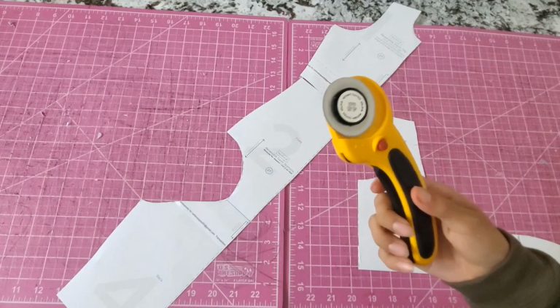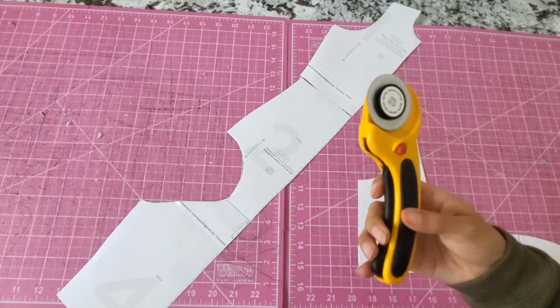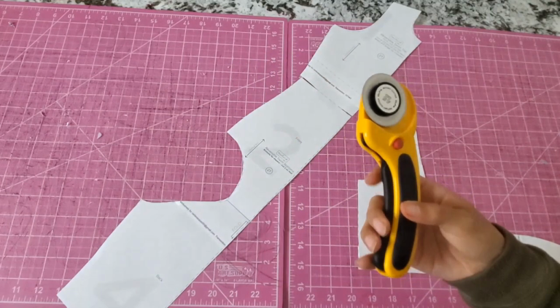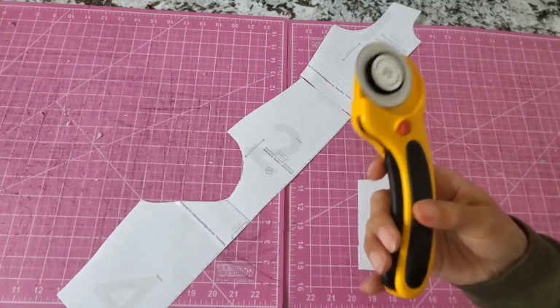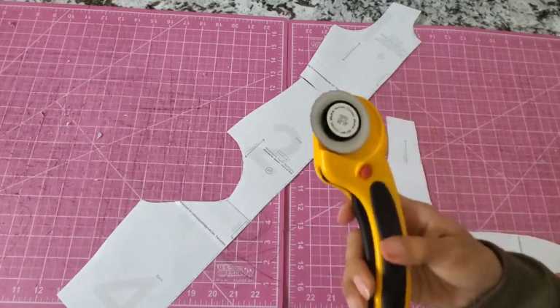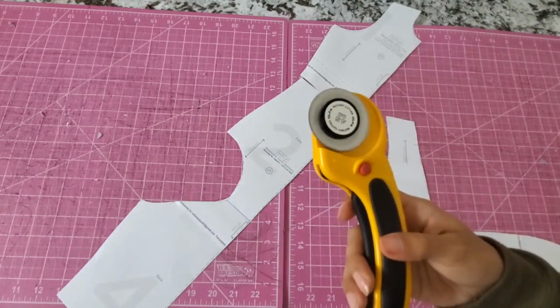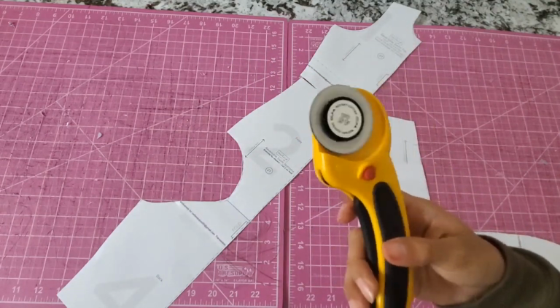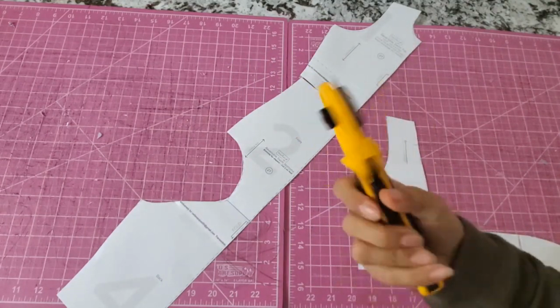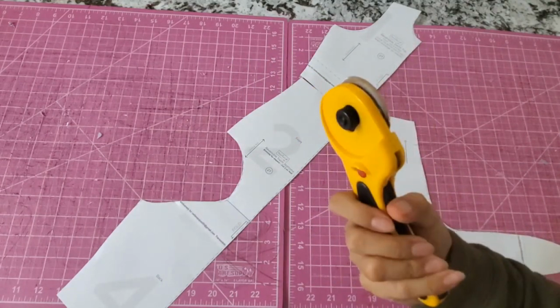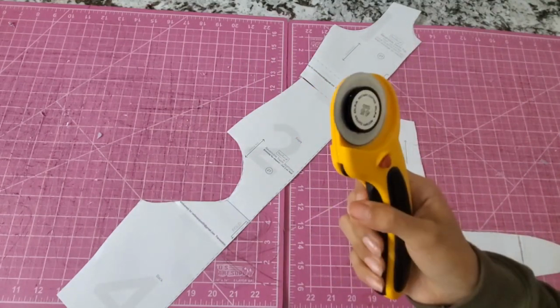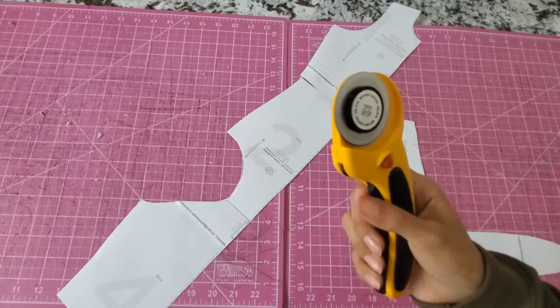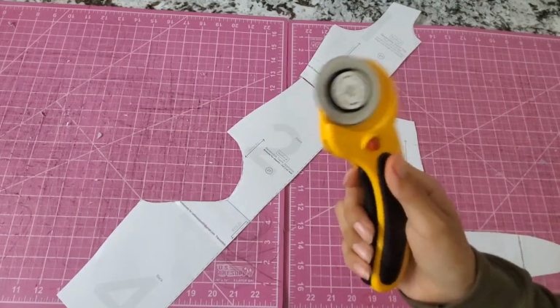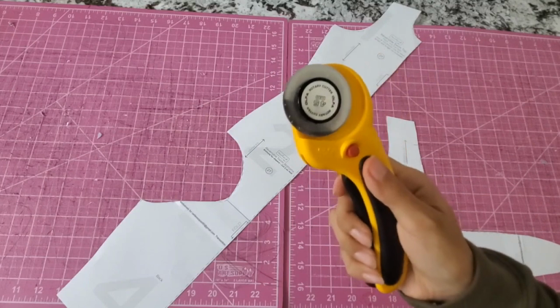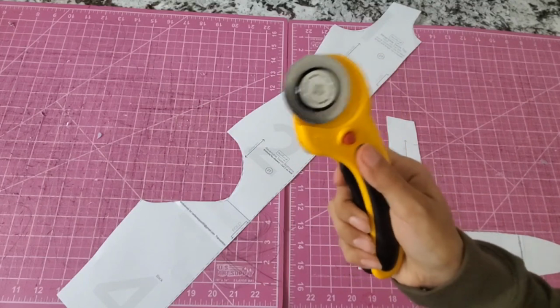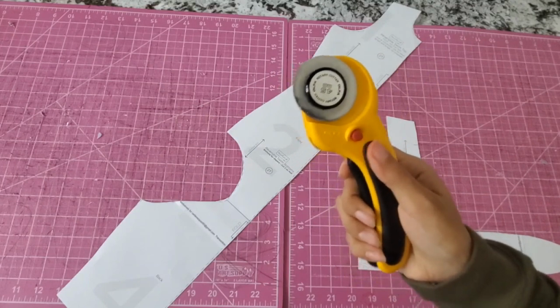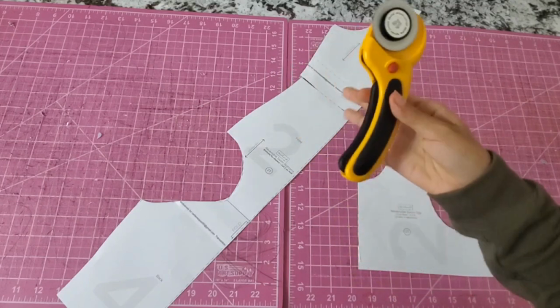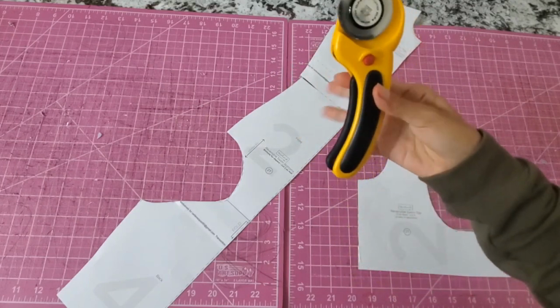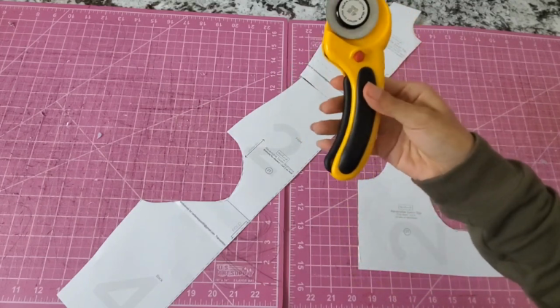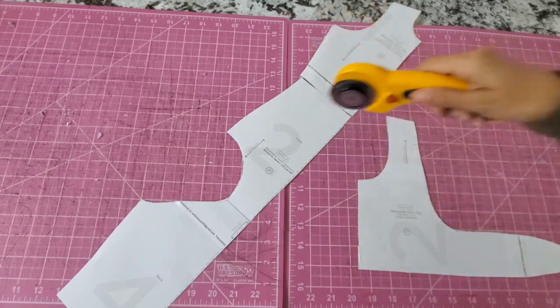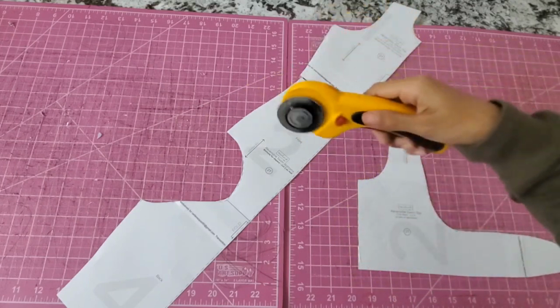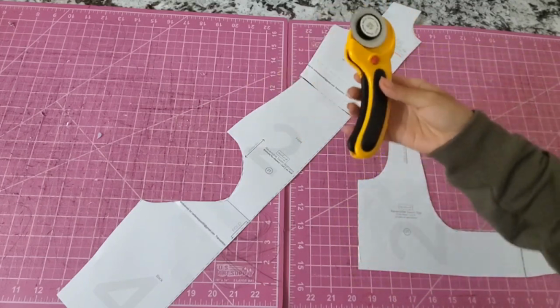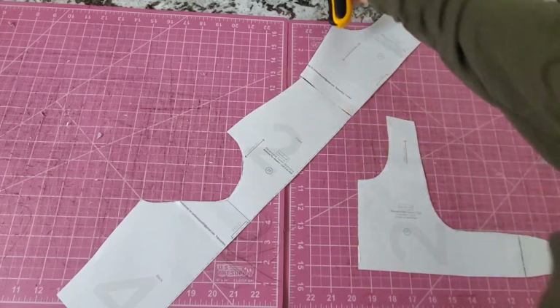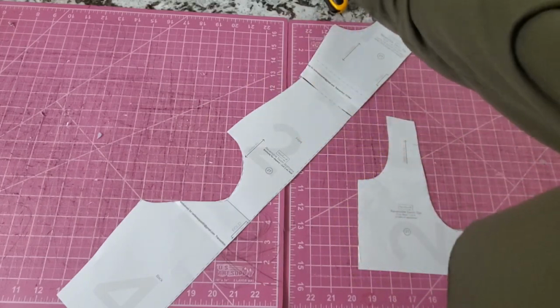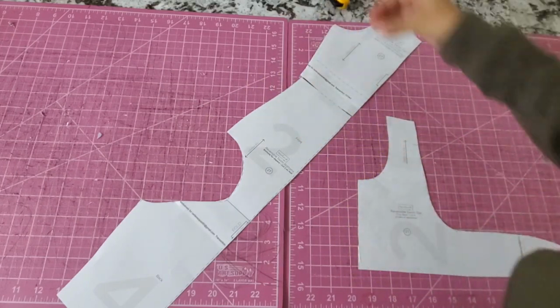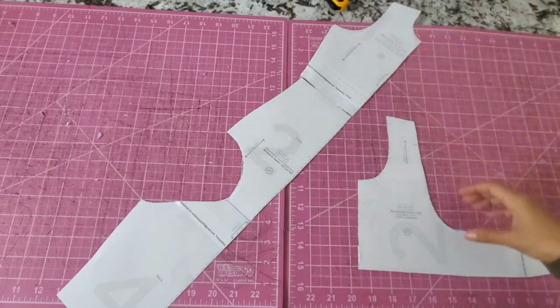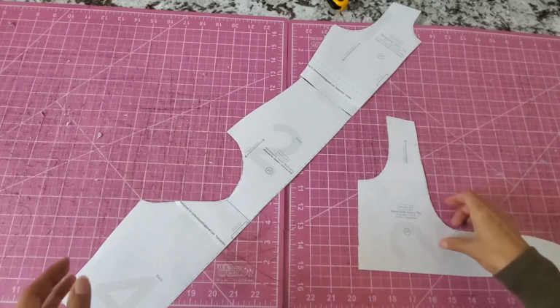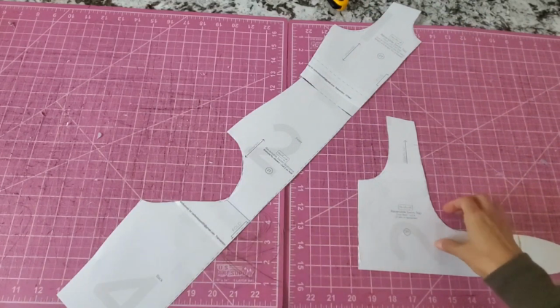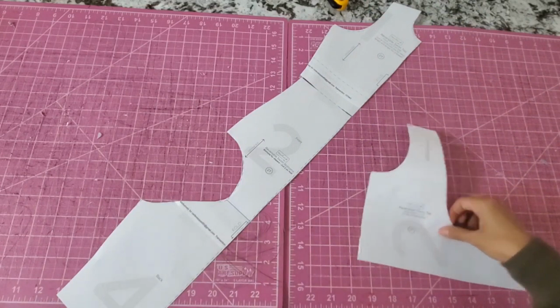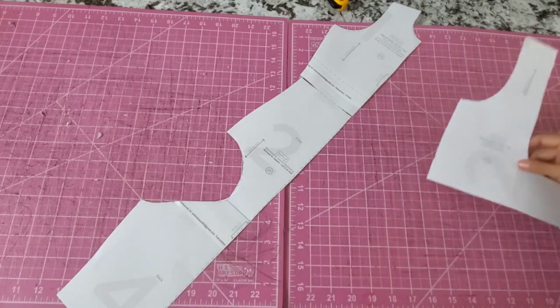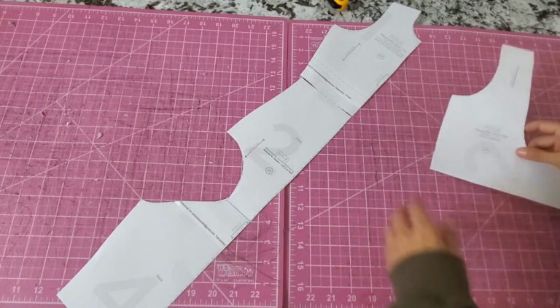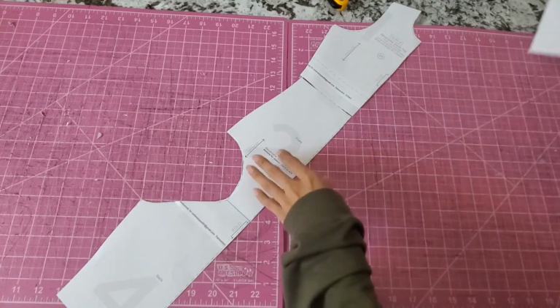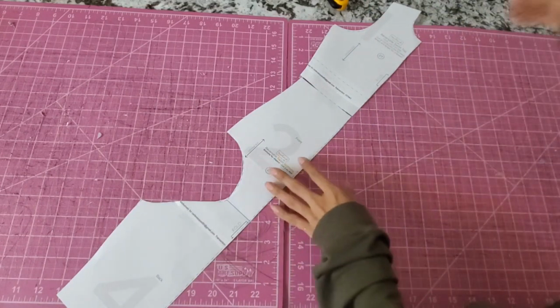Always be careful — you can cut yourself. But I like to just keep the blade out so I'm not pushing, and I just find that cutting is a lot easier. So a little bonus tip for y'all. Now we're going to be cutting.